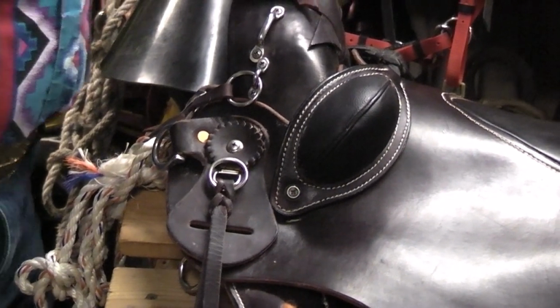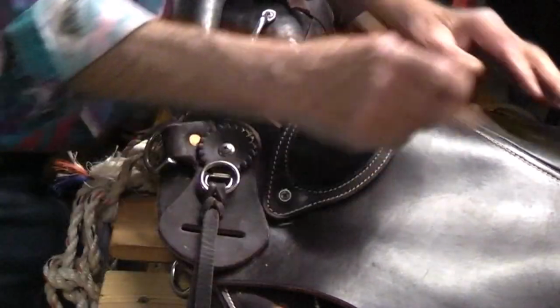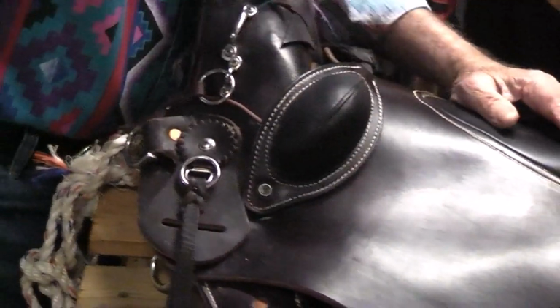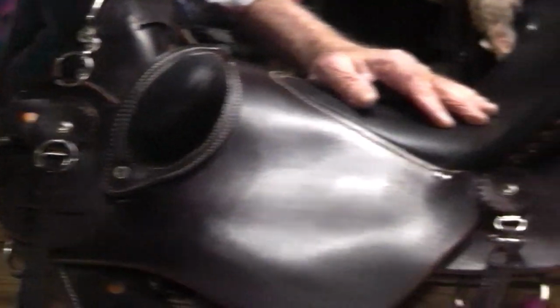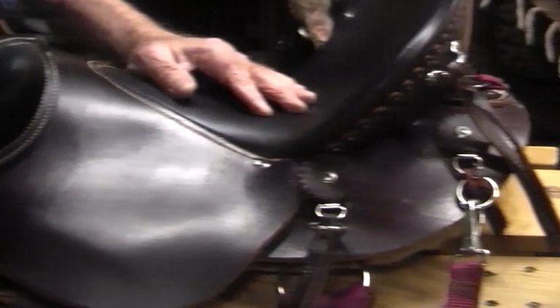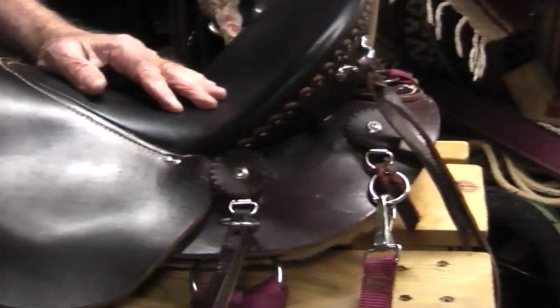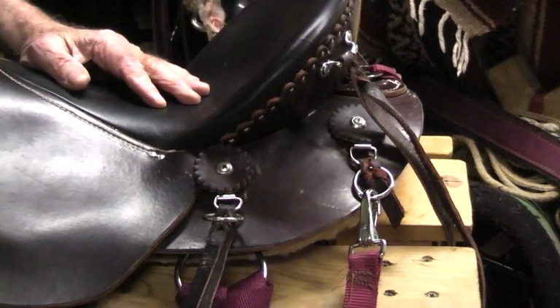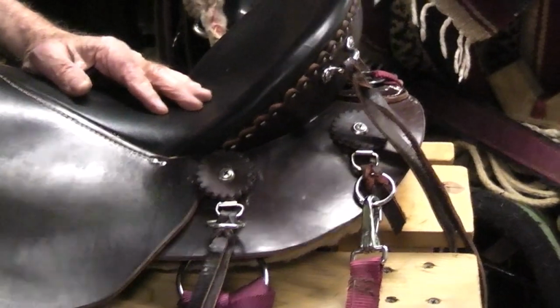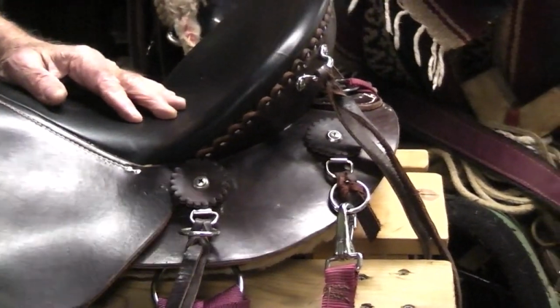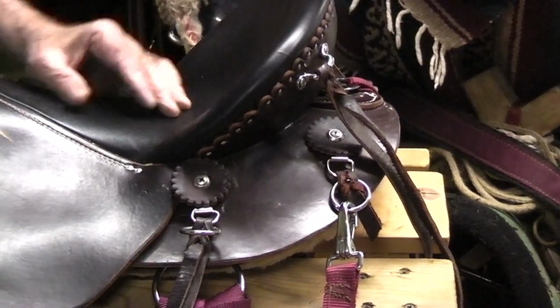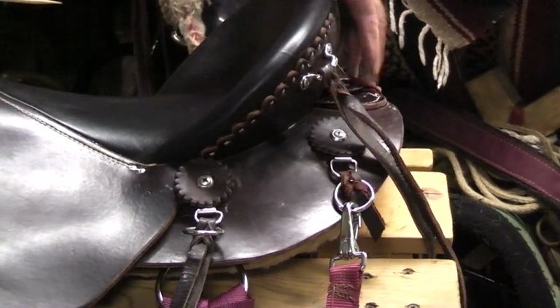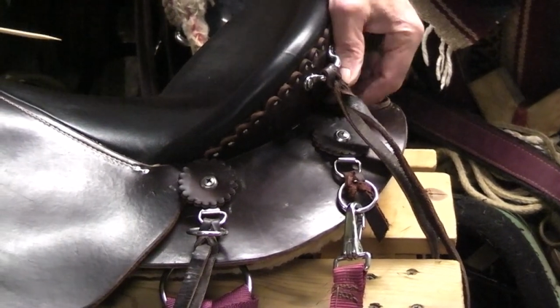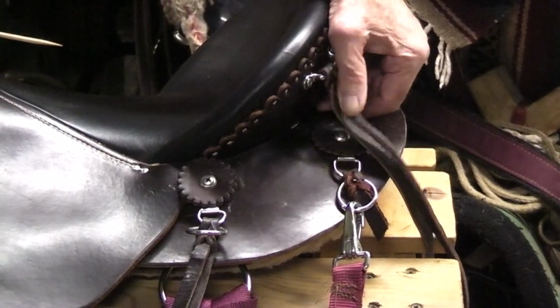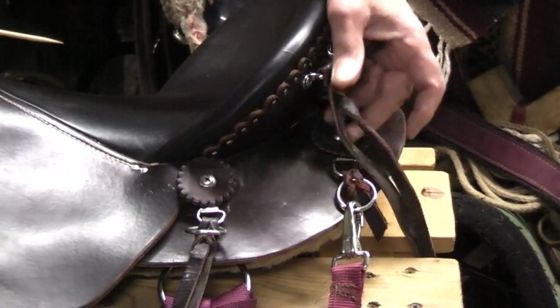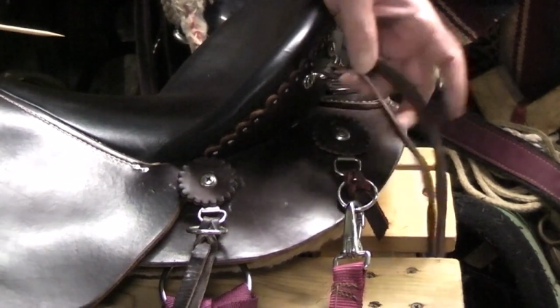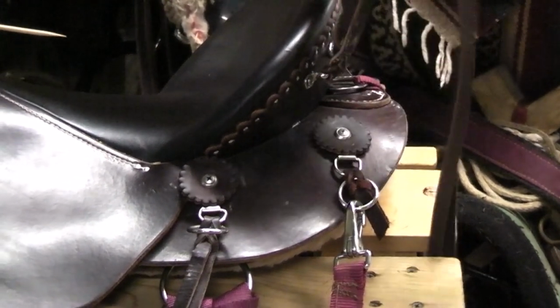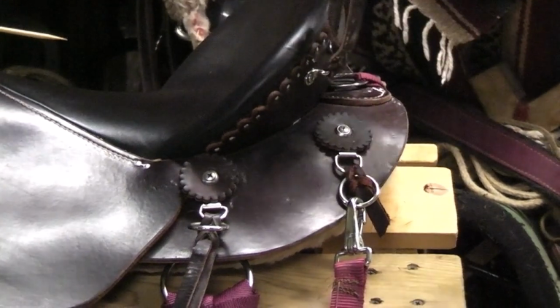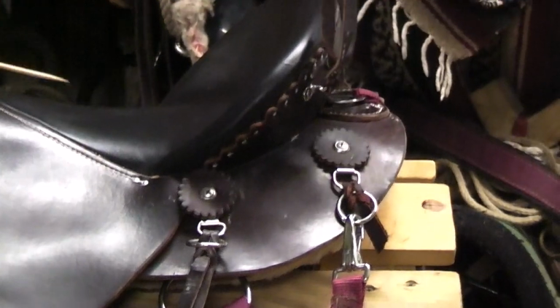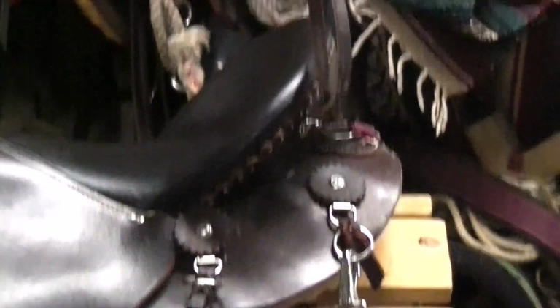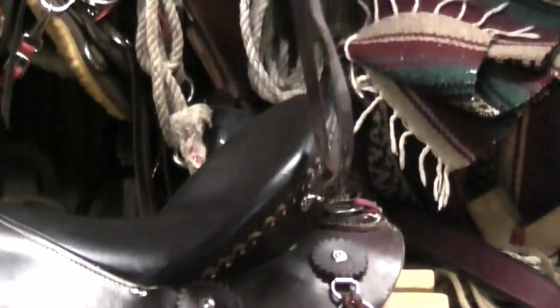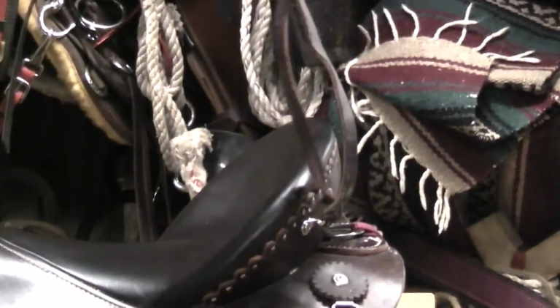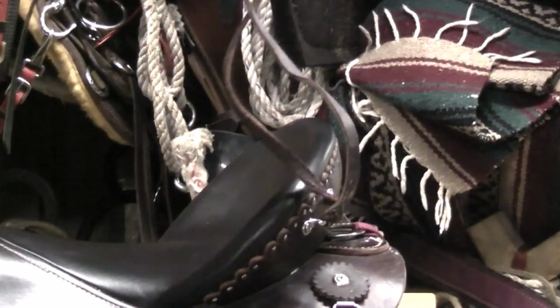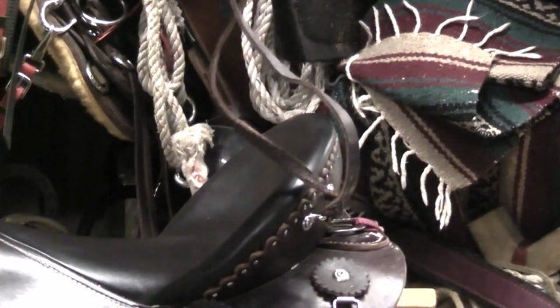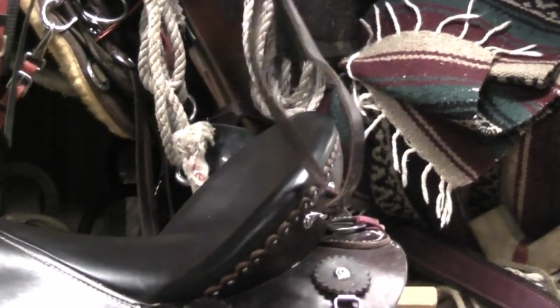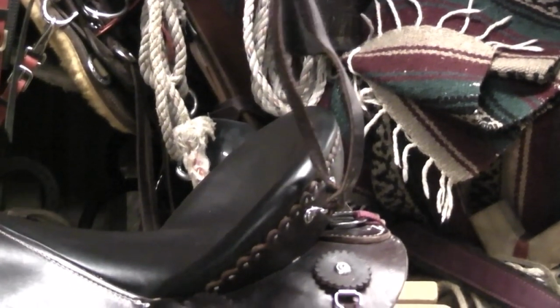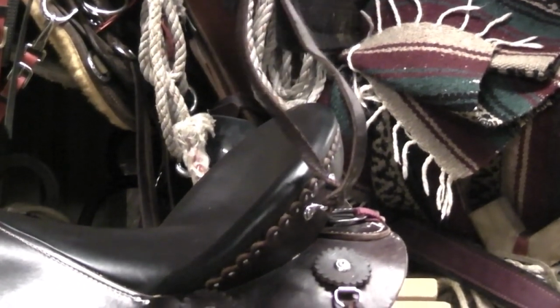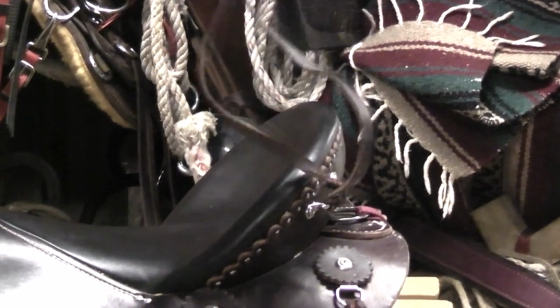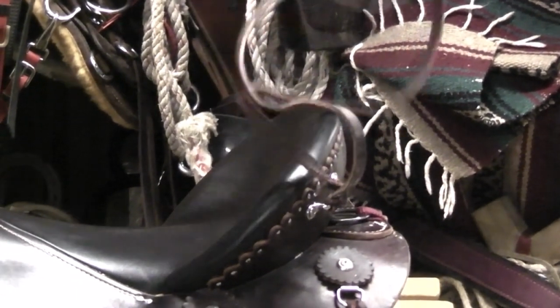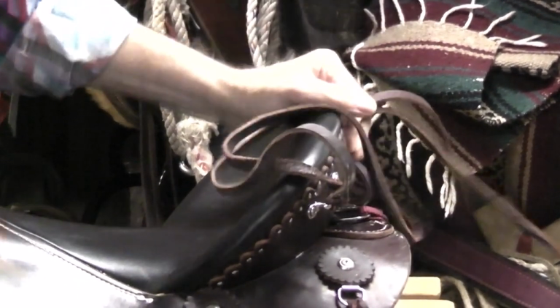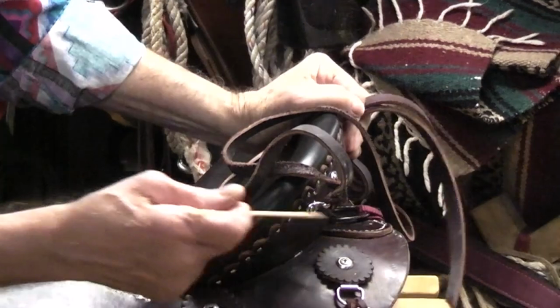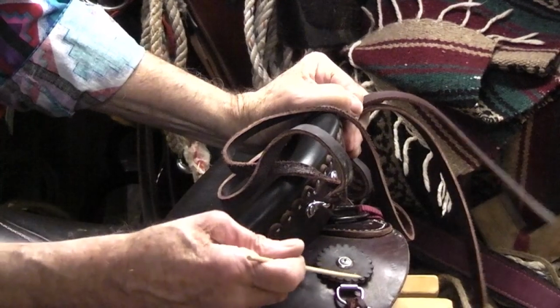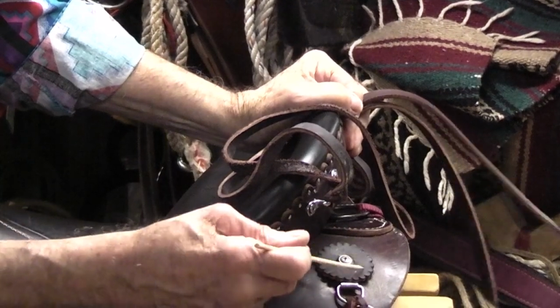I also go to the back here and add two more footman loops, and also add two additional saddle strings. These can be used really handy.